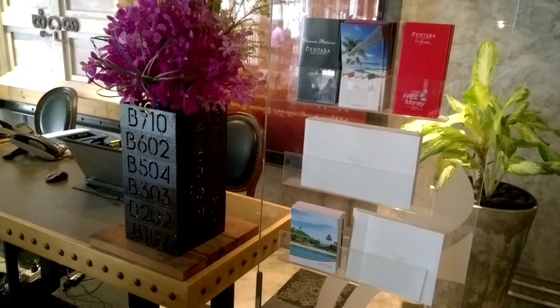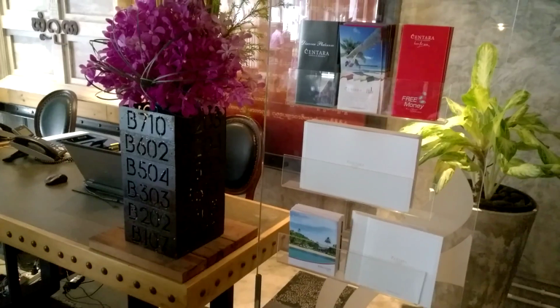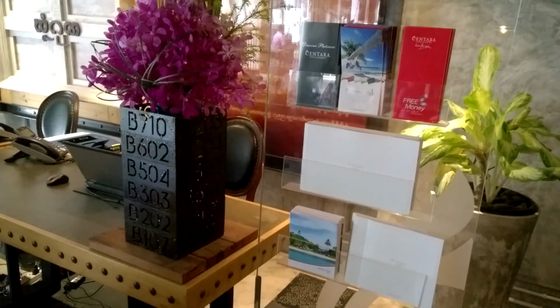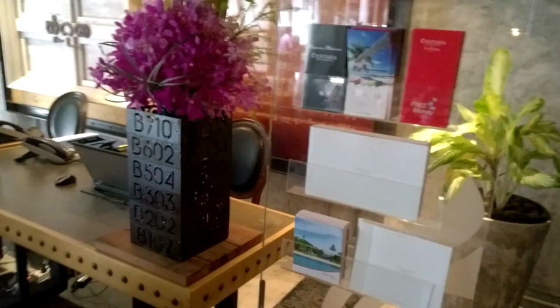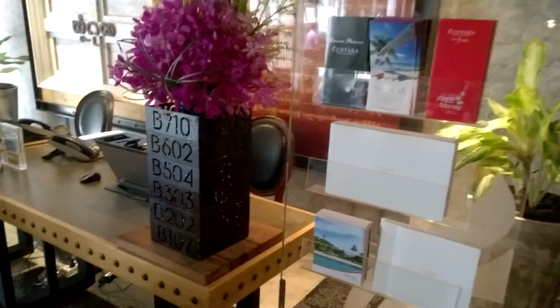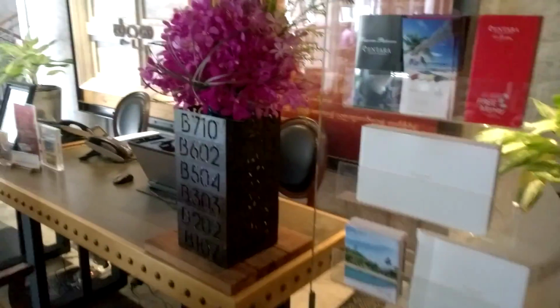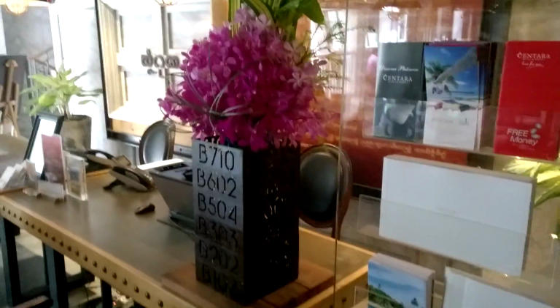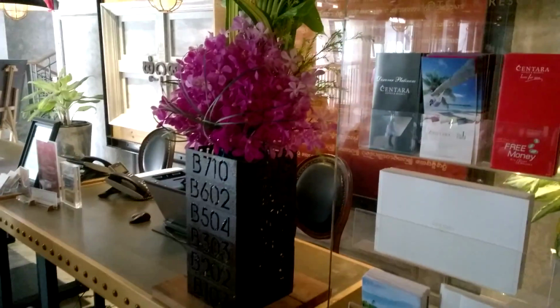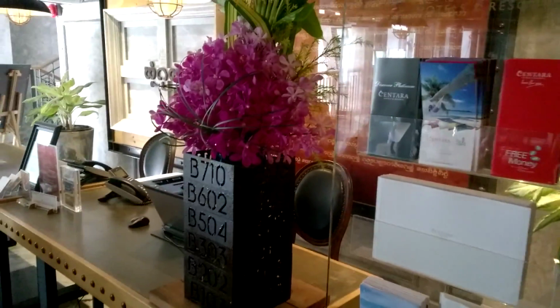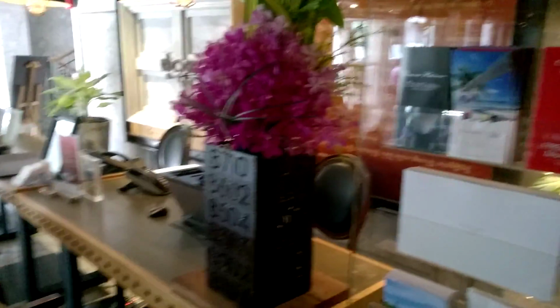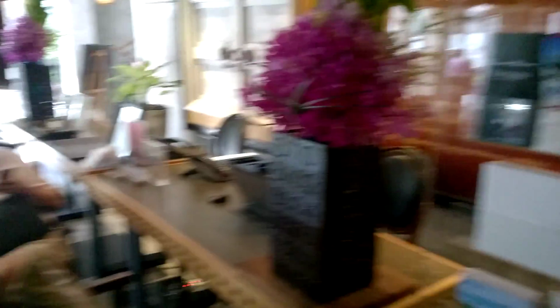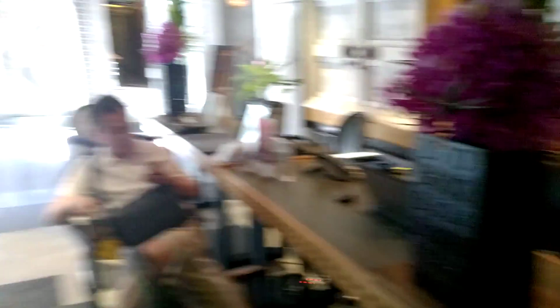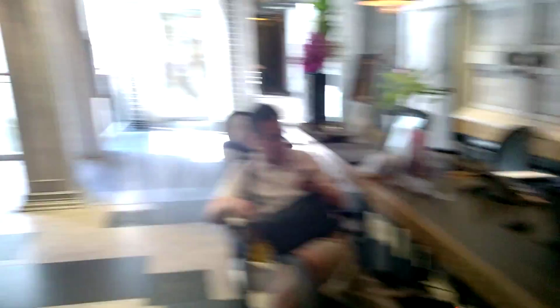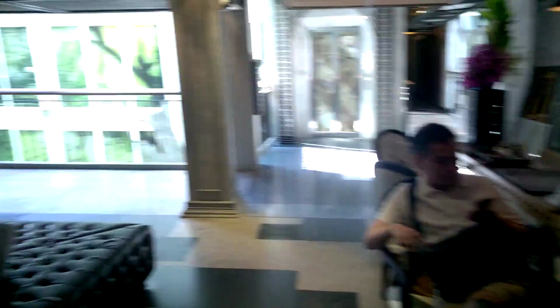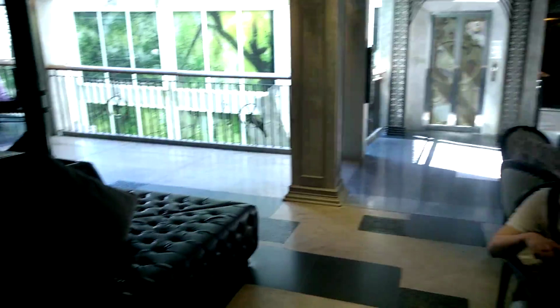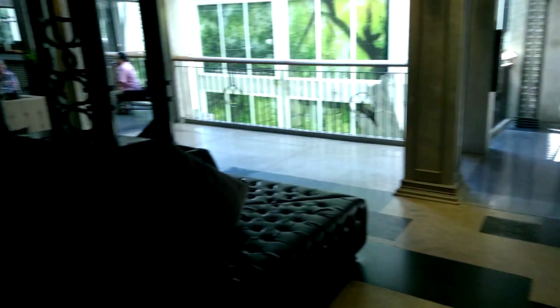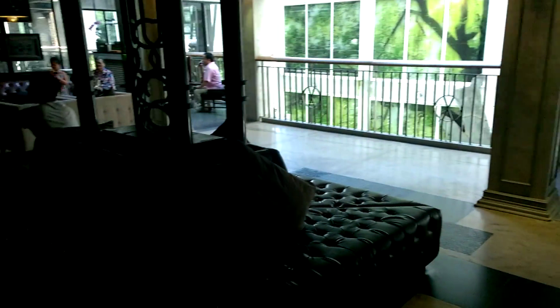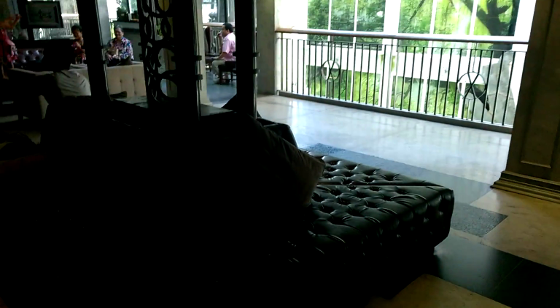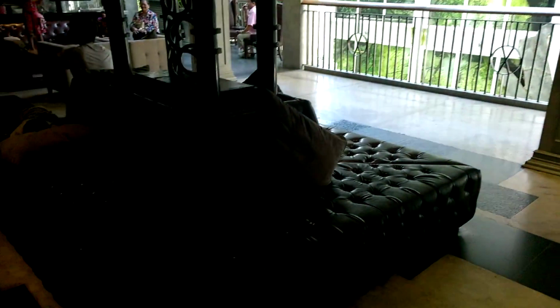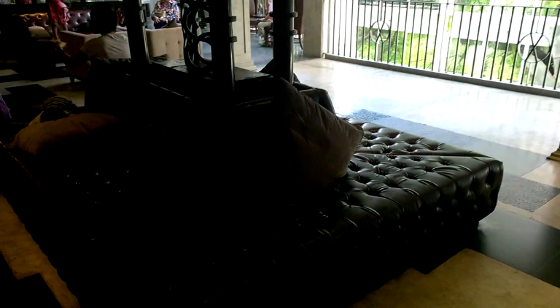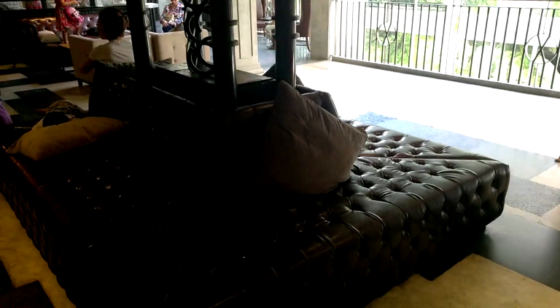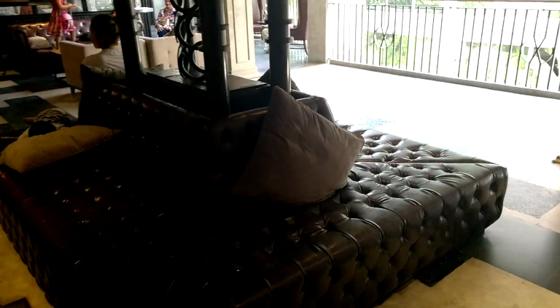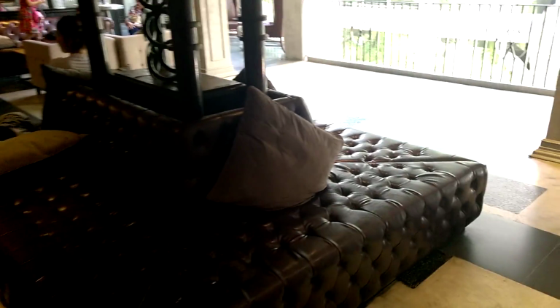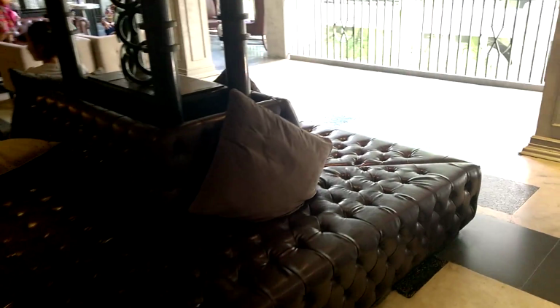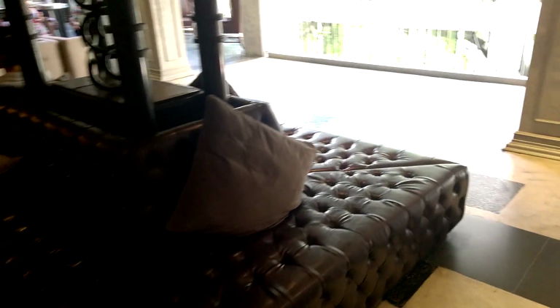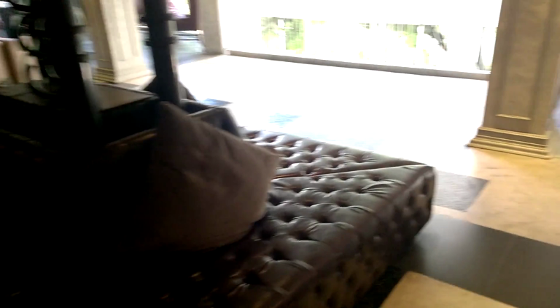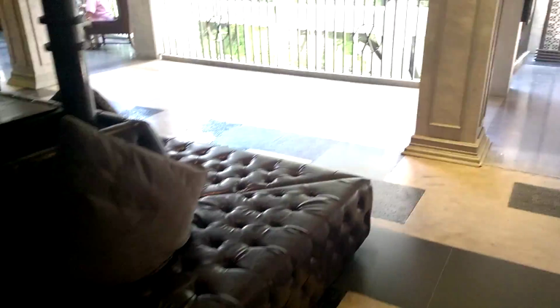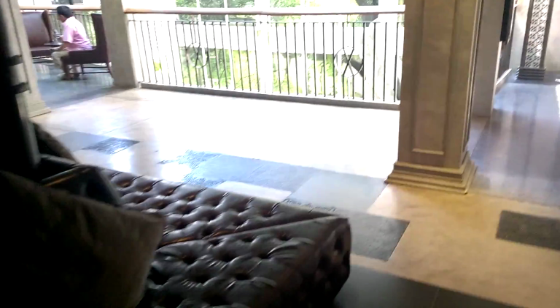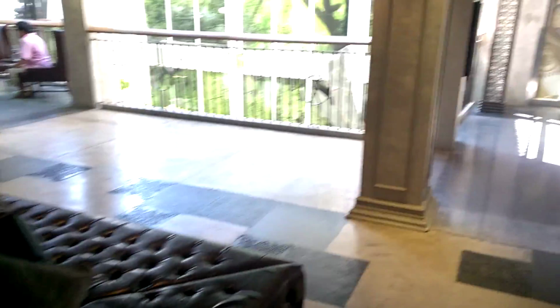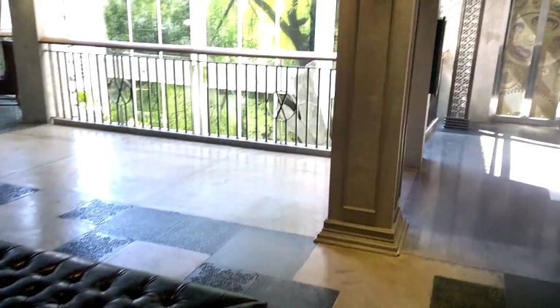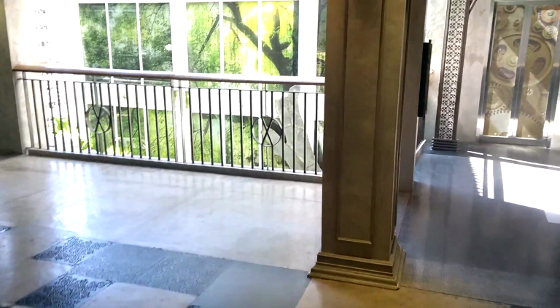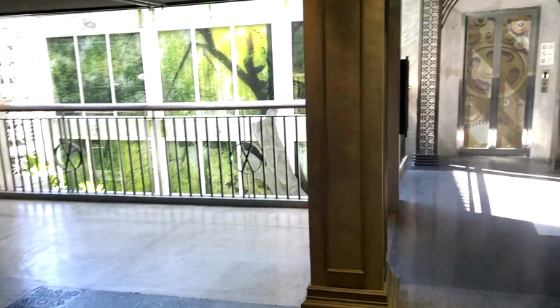Here we are. We're in Pattaya, we're having fun and having a good time. We're just checking in, and I thought I want to show you some of this steampunk hotel.